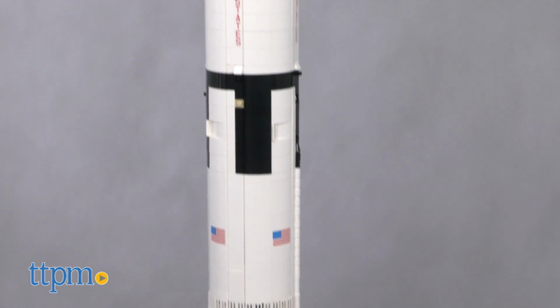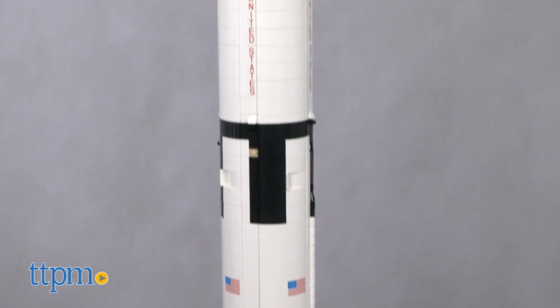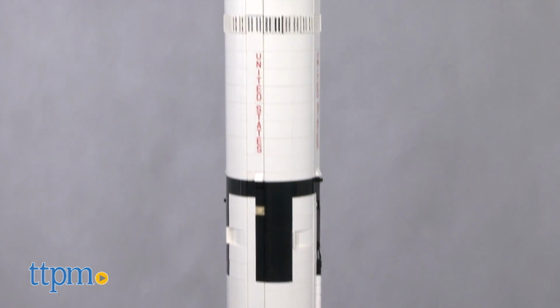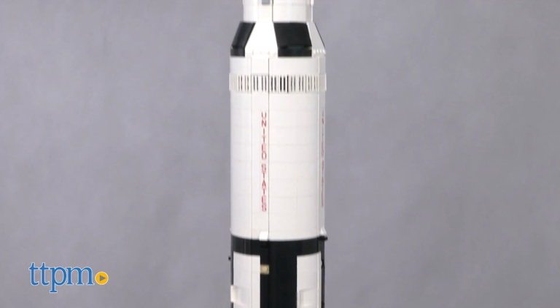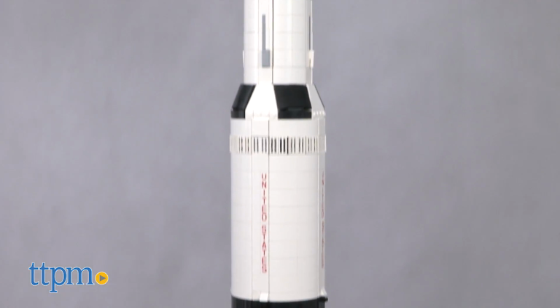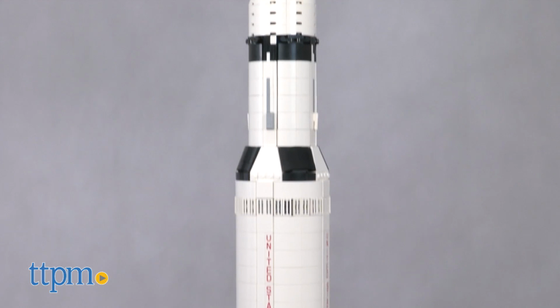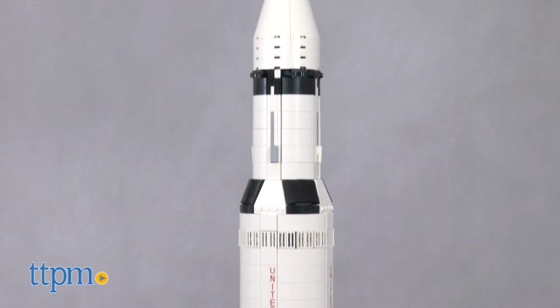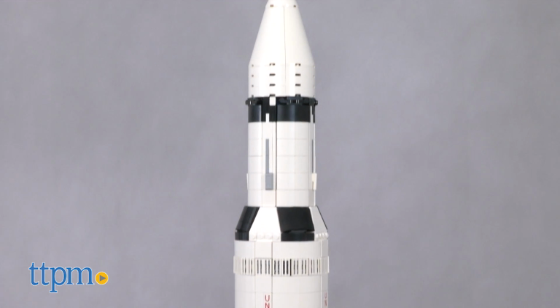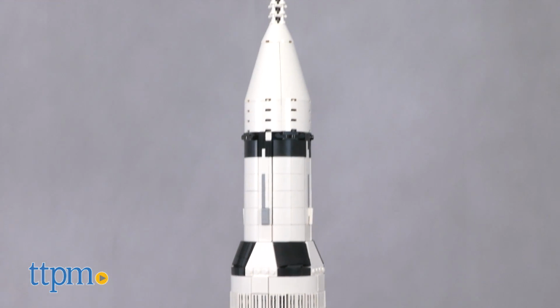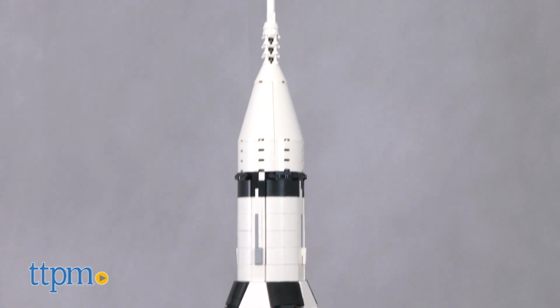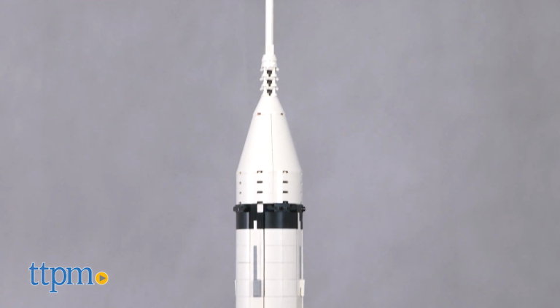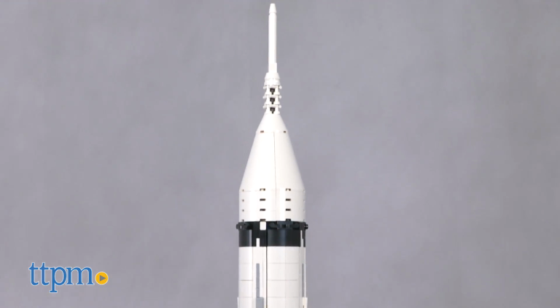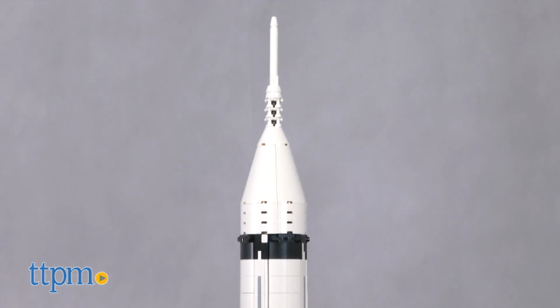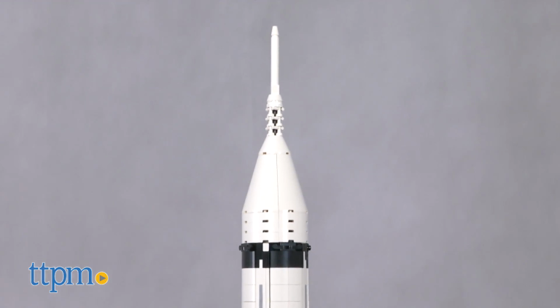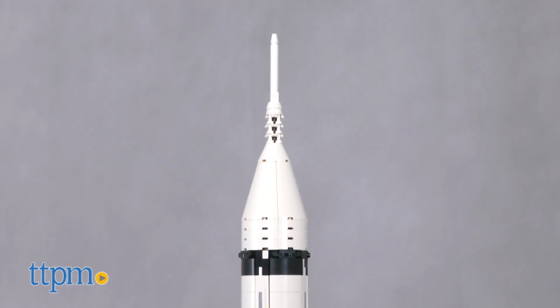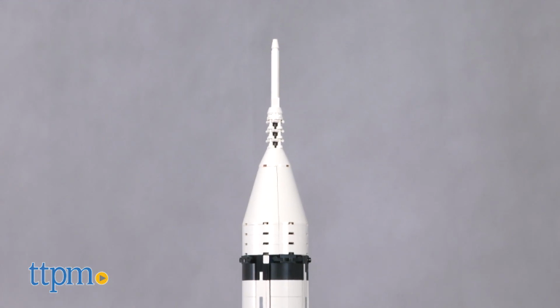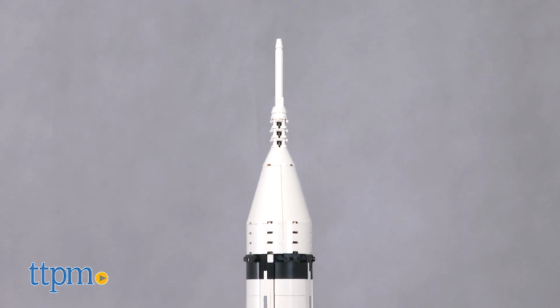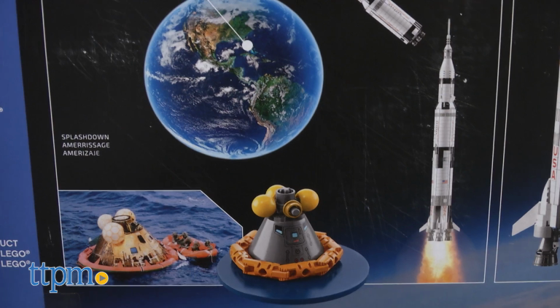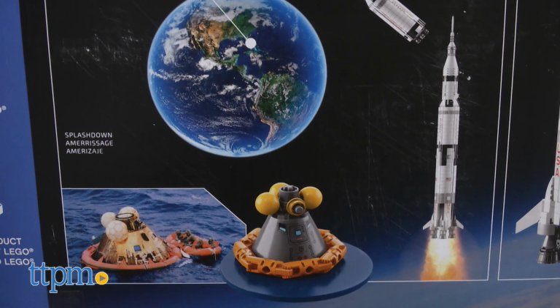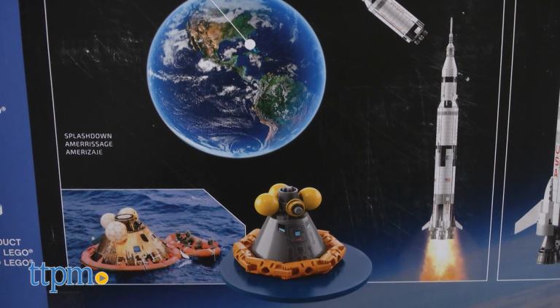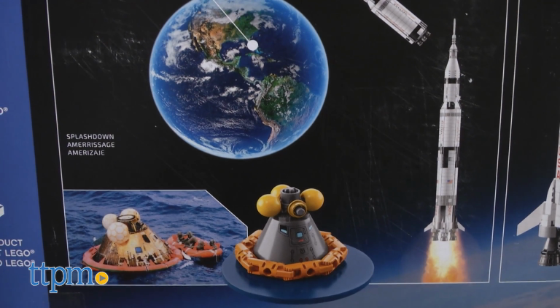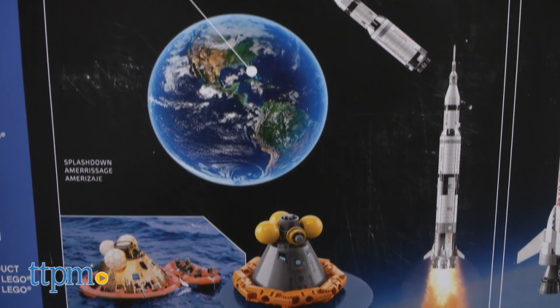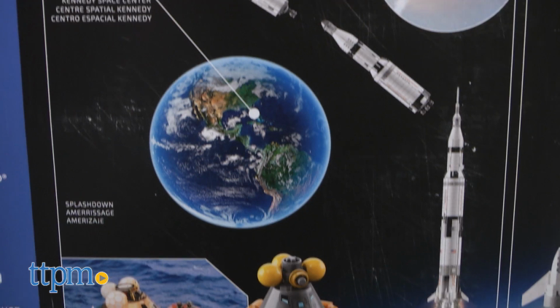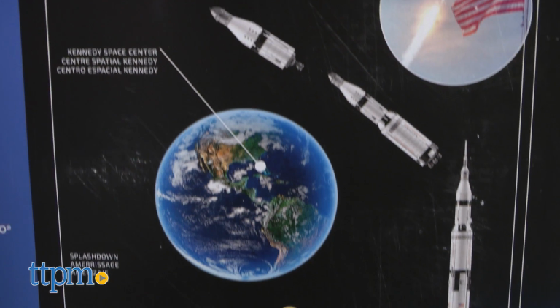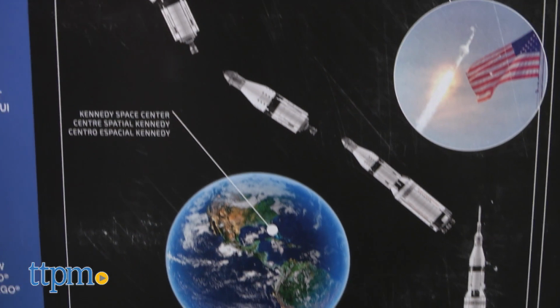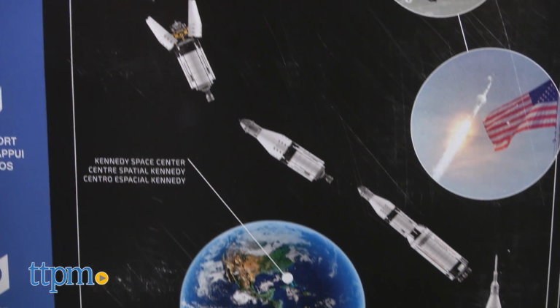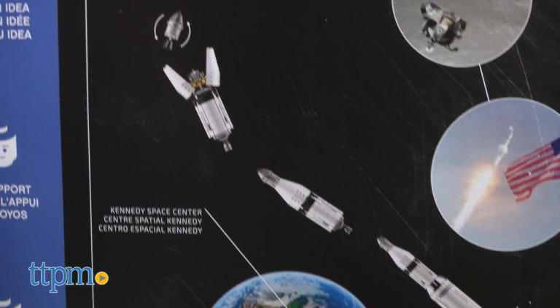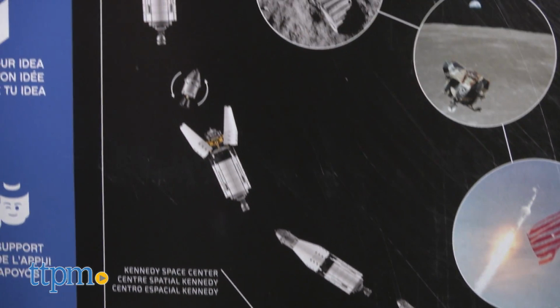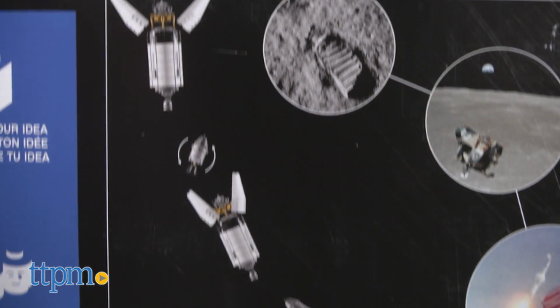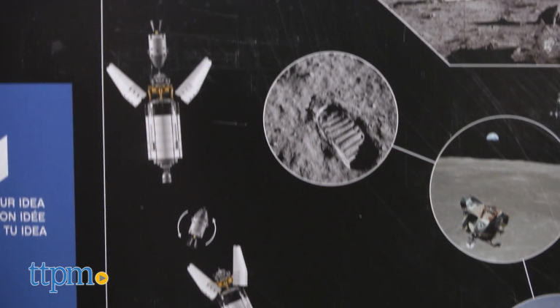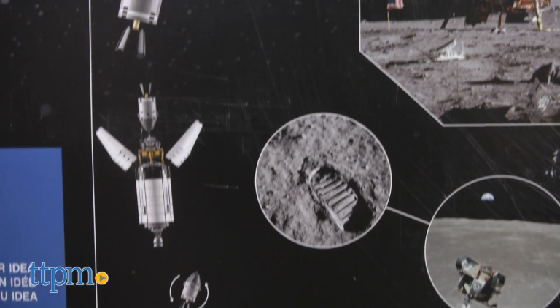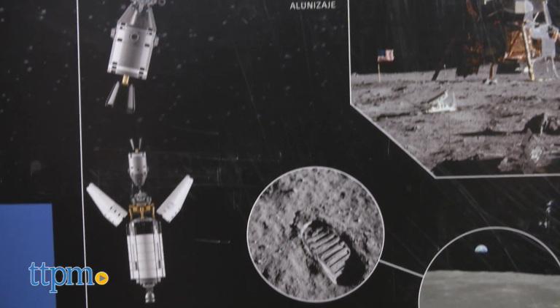It stands at roughly 40 inches tall. The packaging also offers additional details, such as all the Apollo lunar landing sites. It took our expert builder four hours to put together.